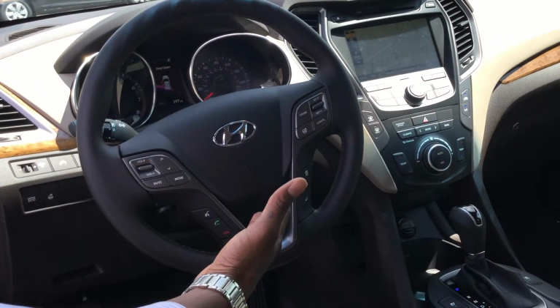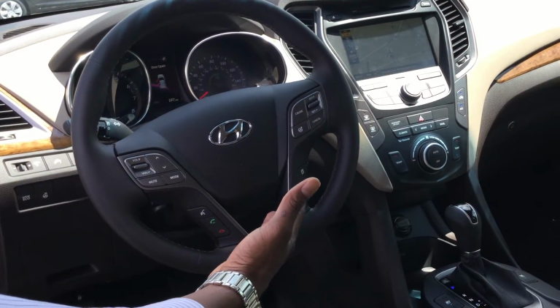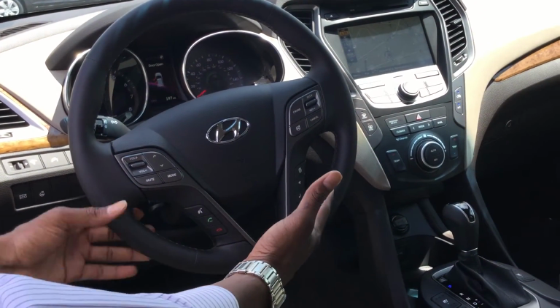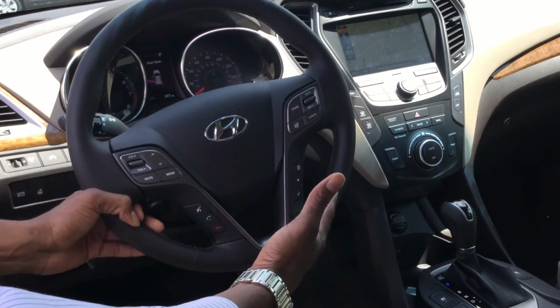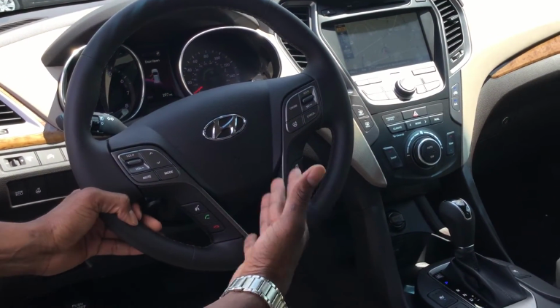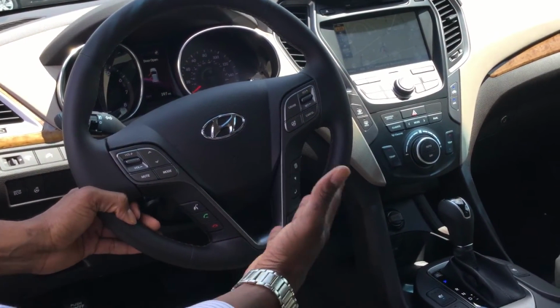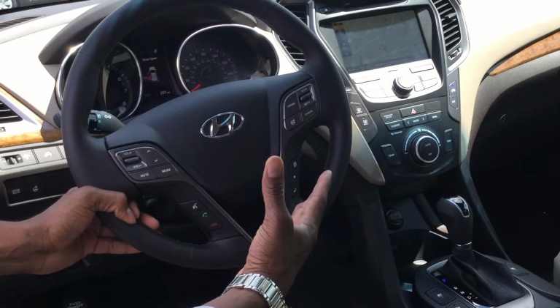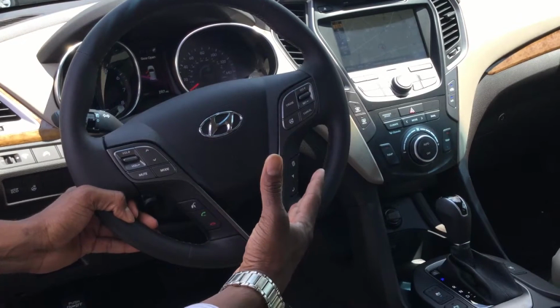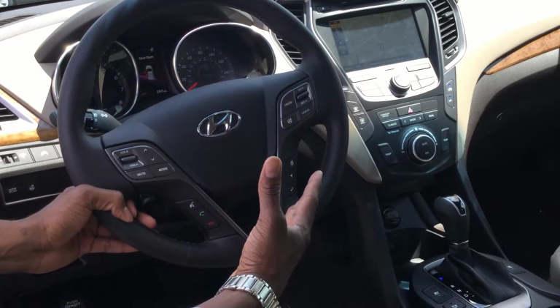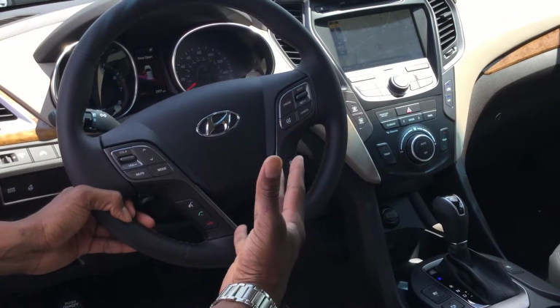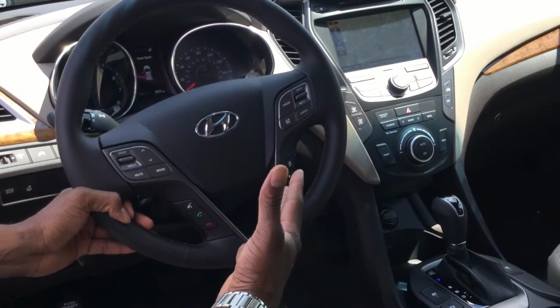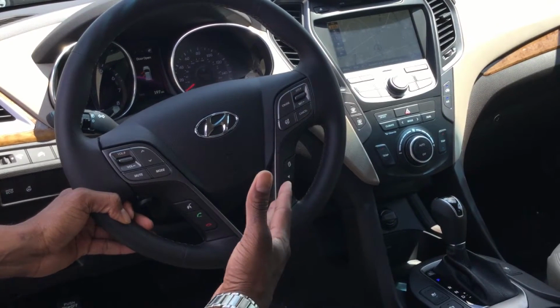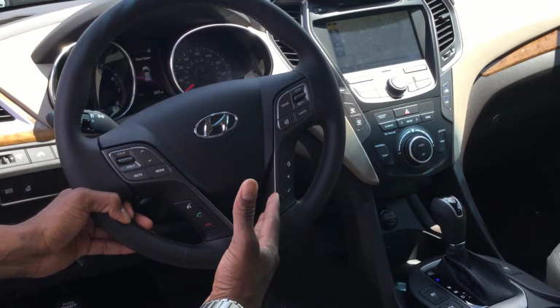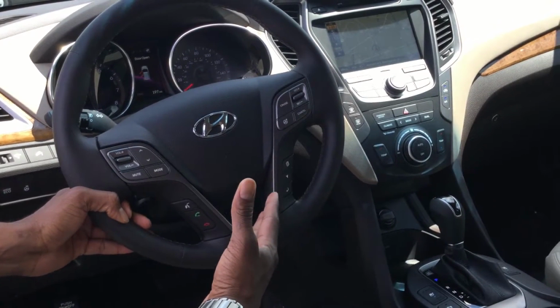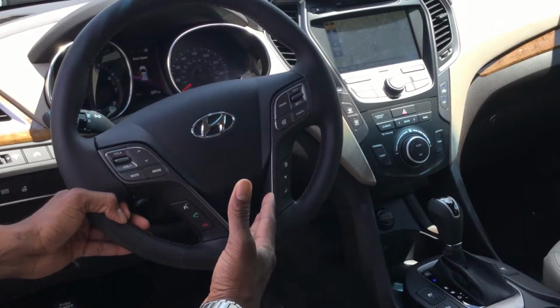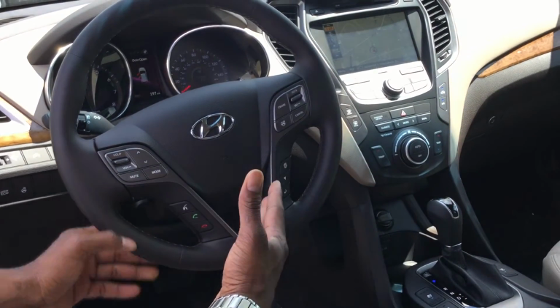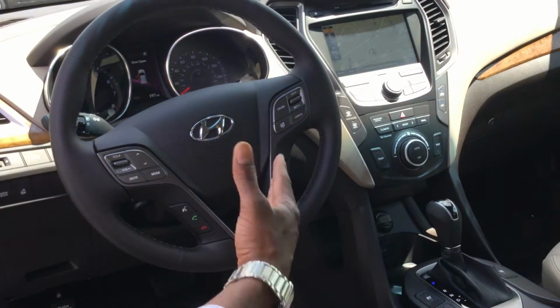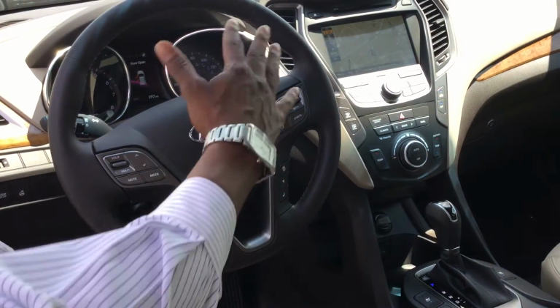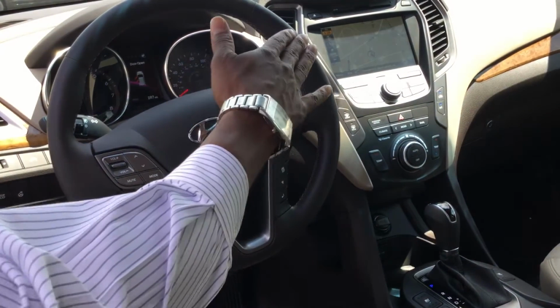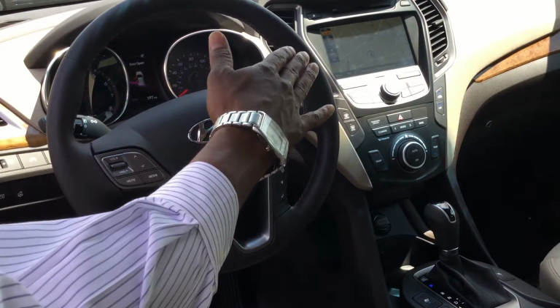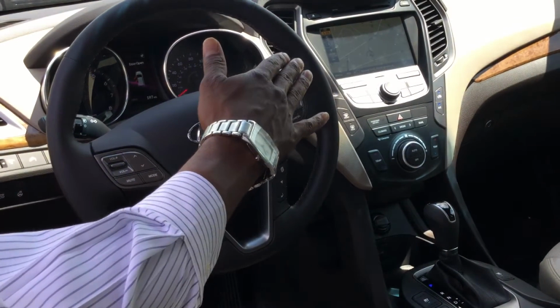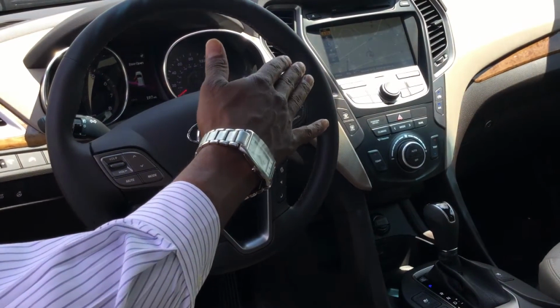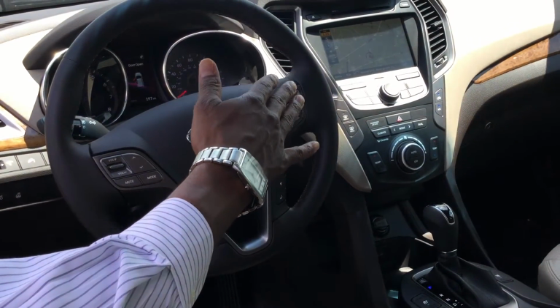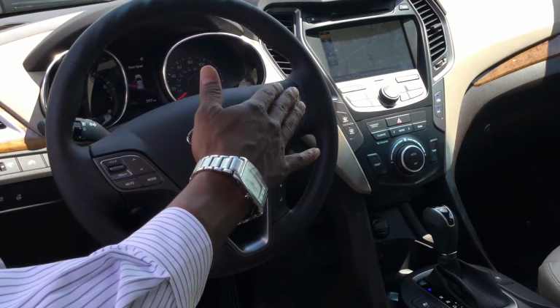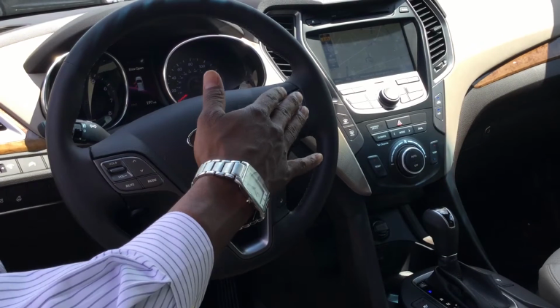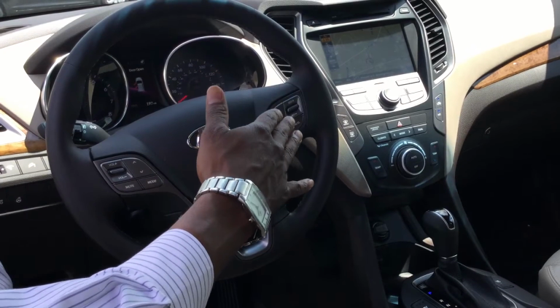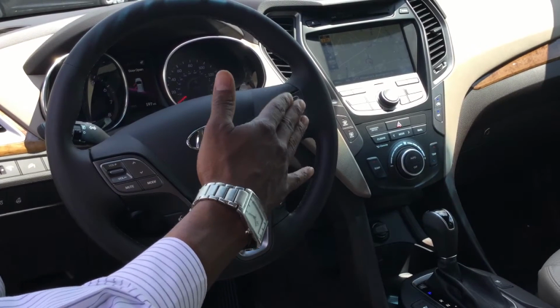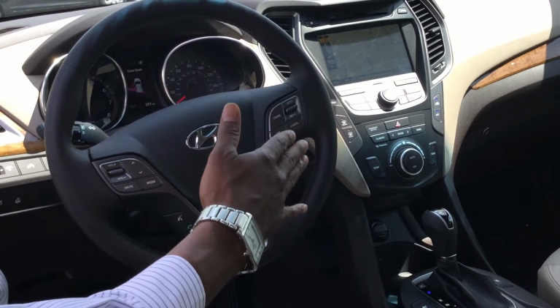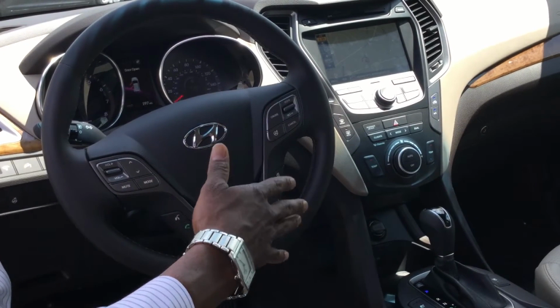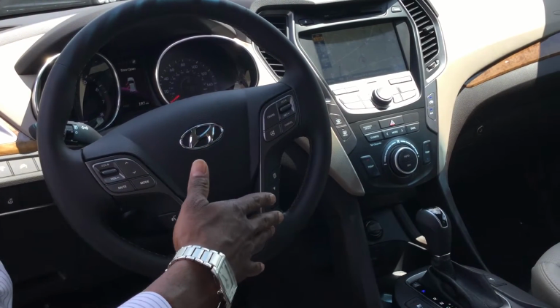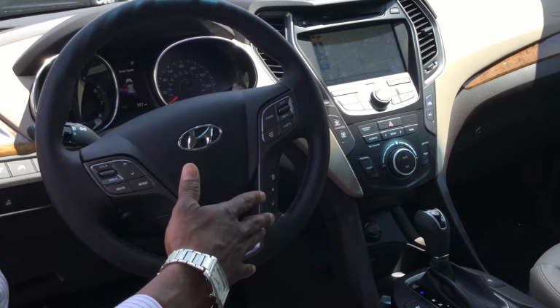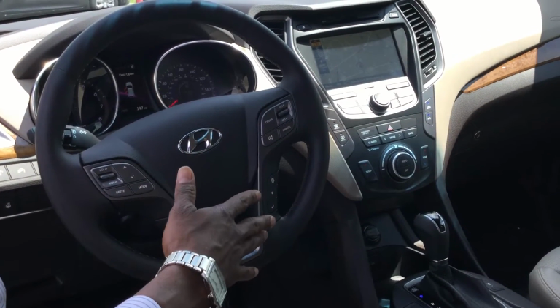The steering wheel — you have all your controls for your safety. You have your touch screen, navigation, which reverts to a backup camera.